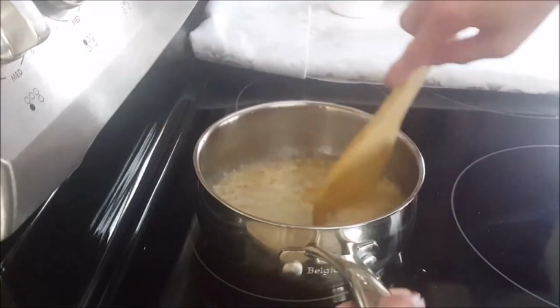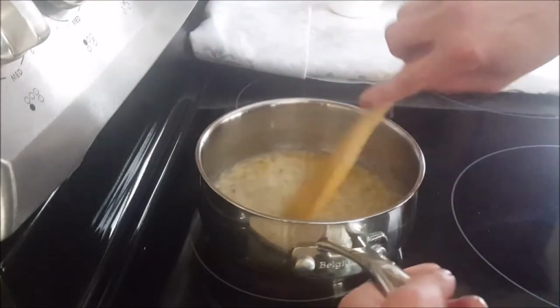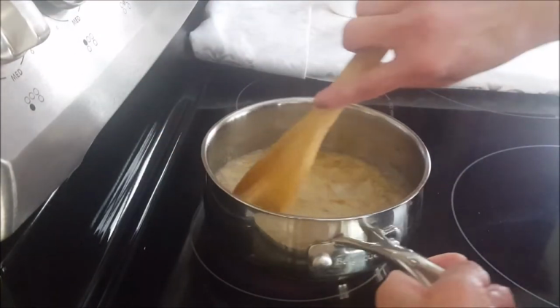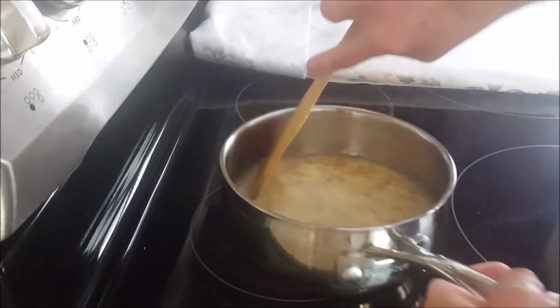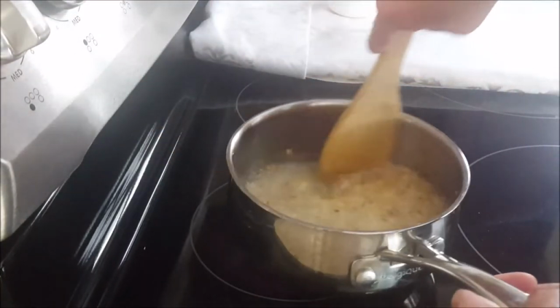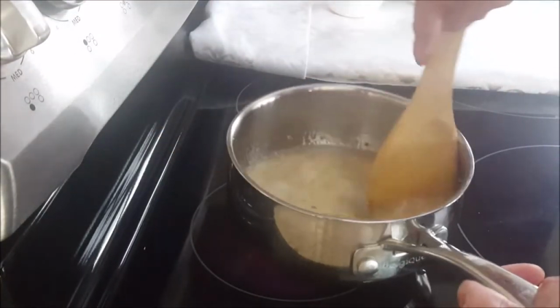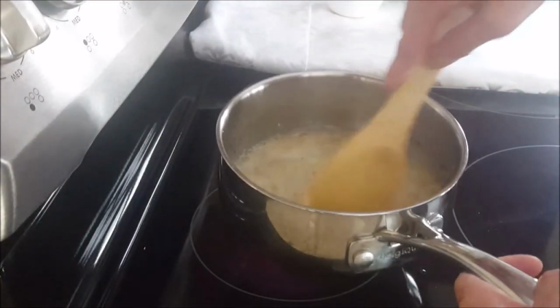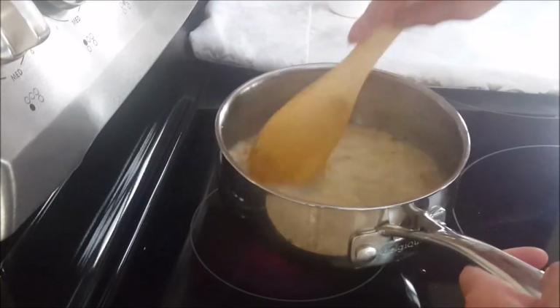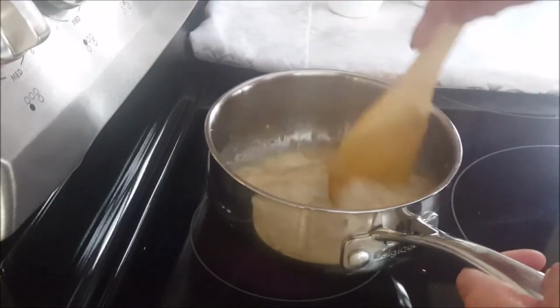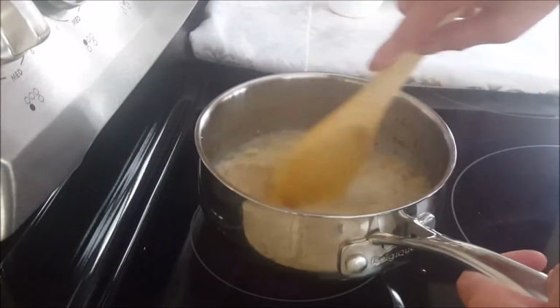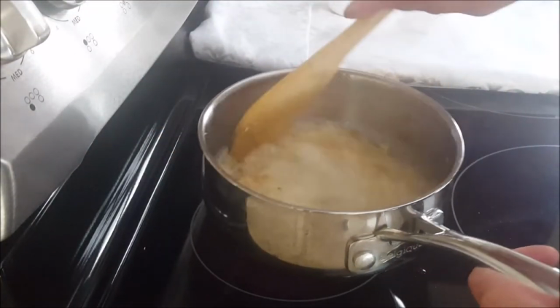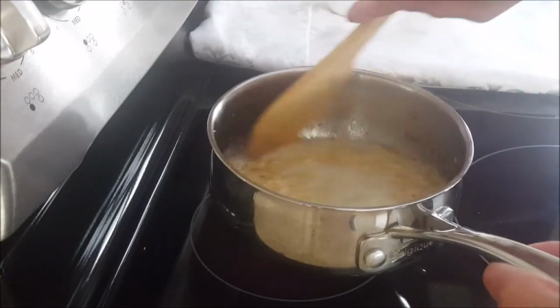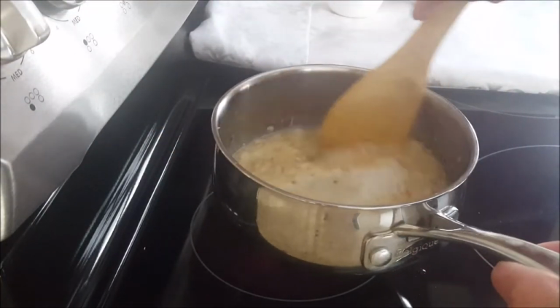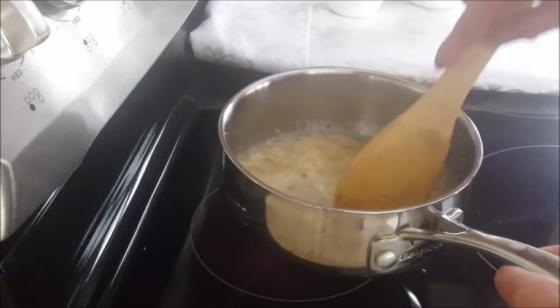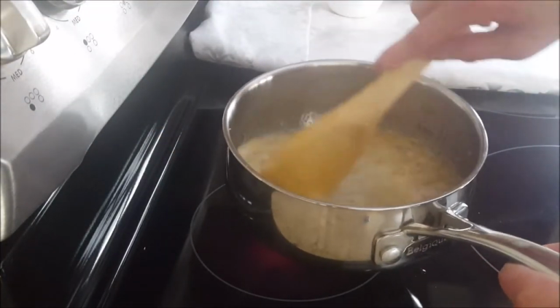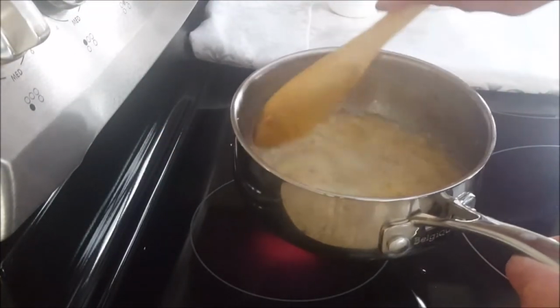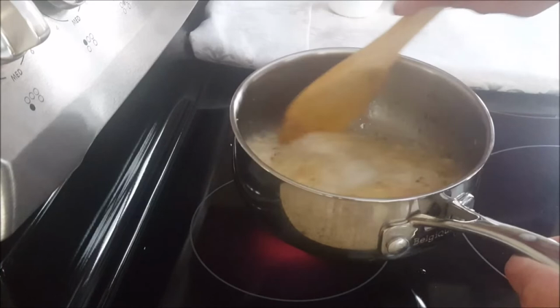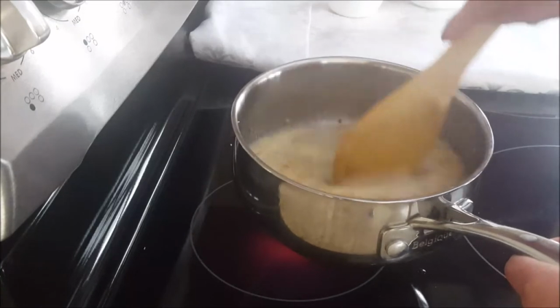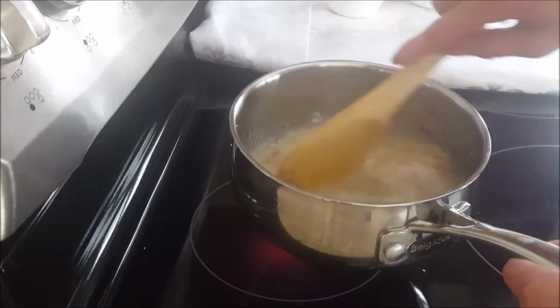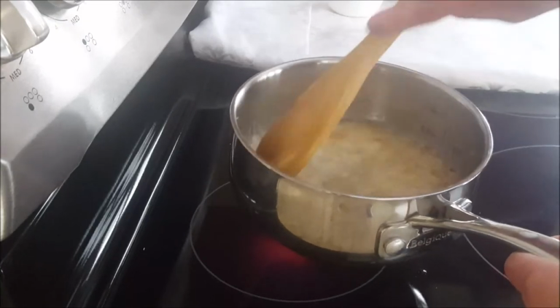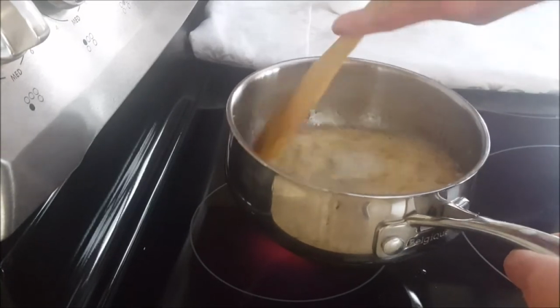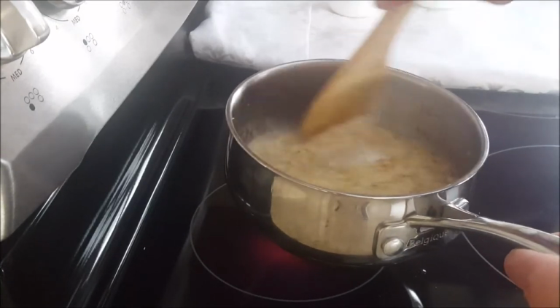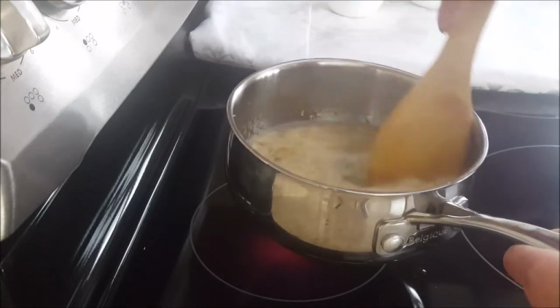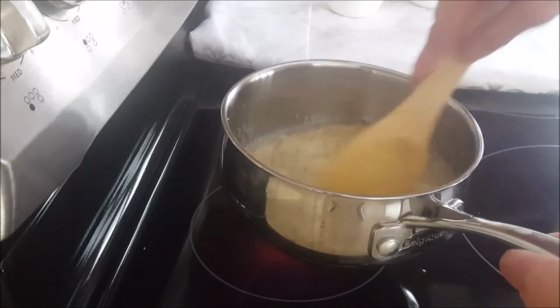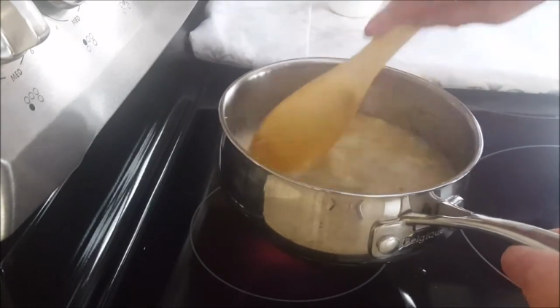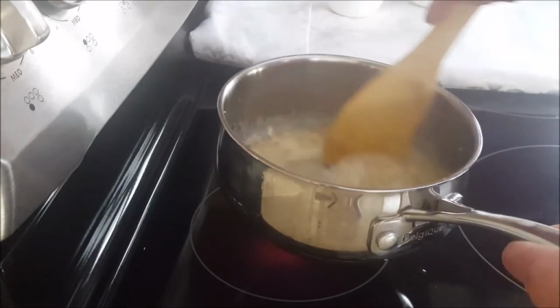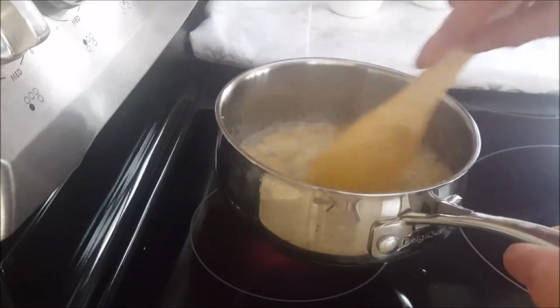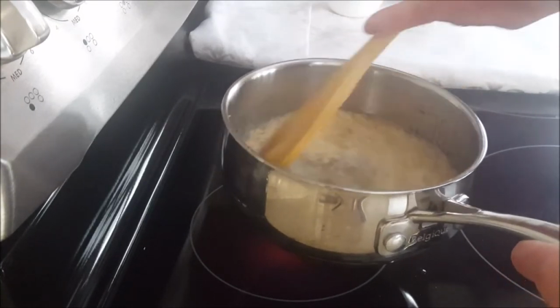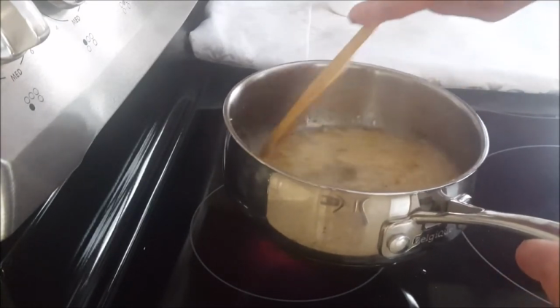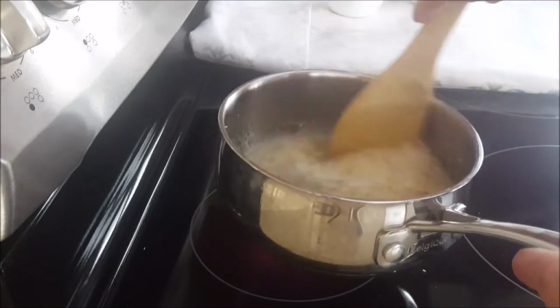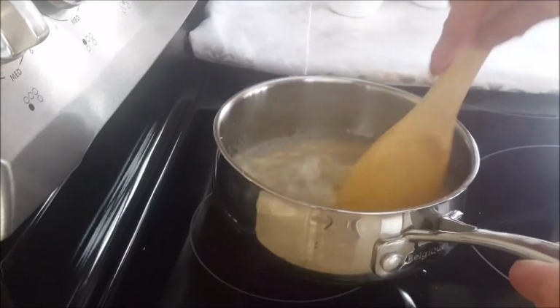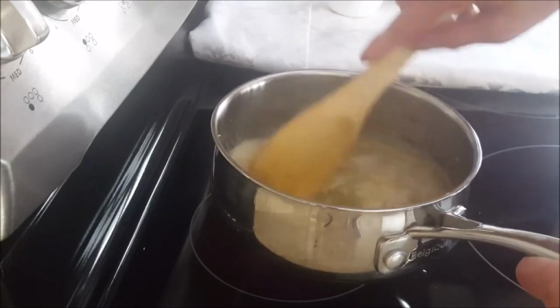The sugar is all melted. I'm going to set this aside and let it cool, then I'll show you the next step on what to do.